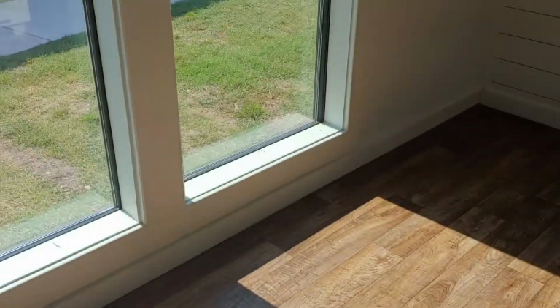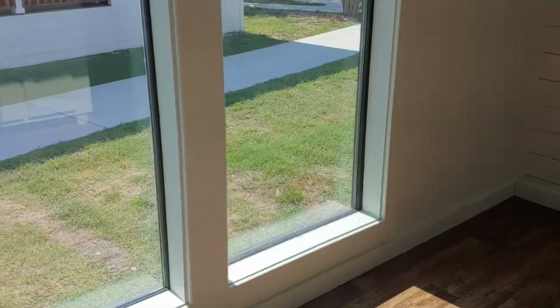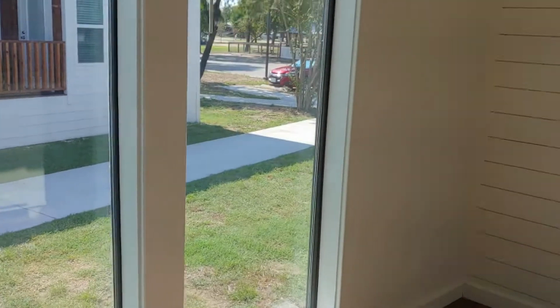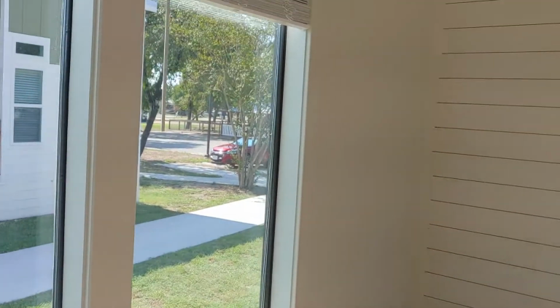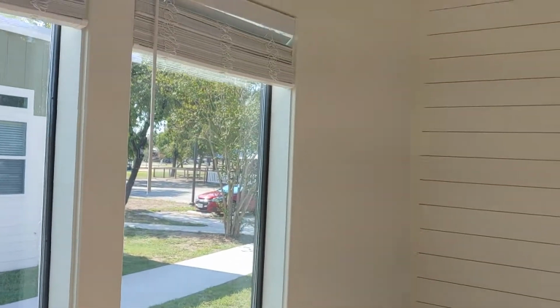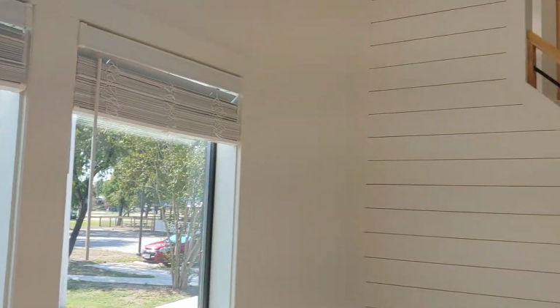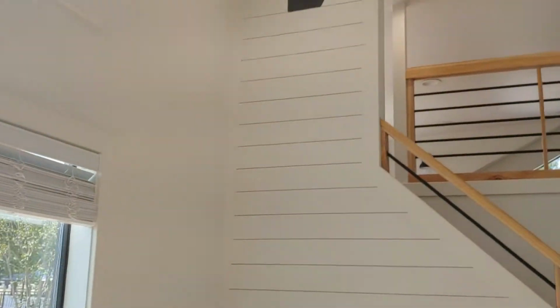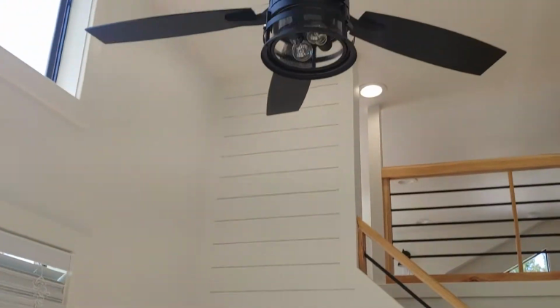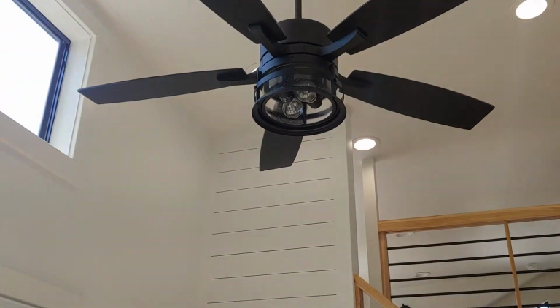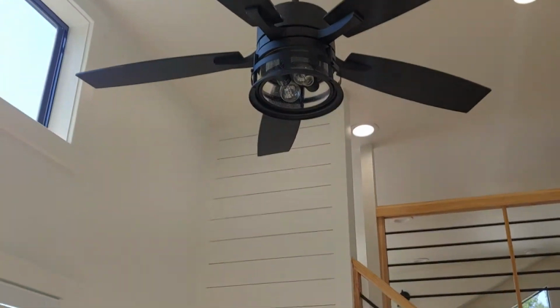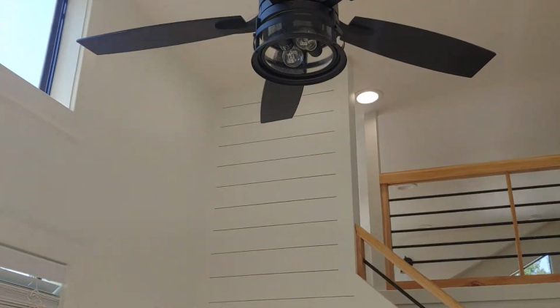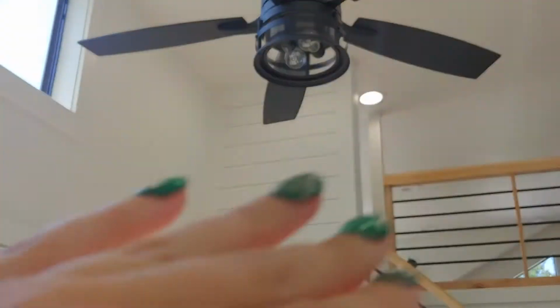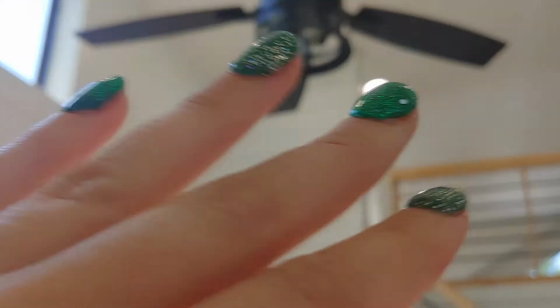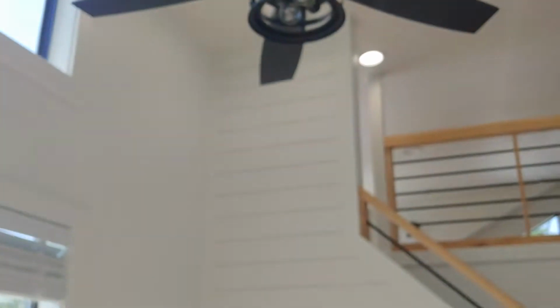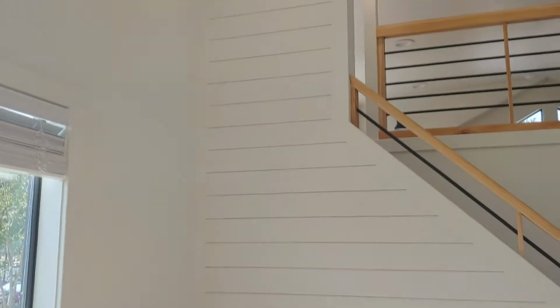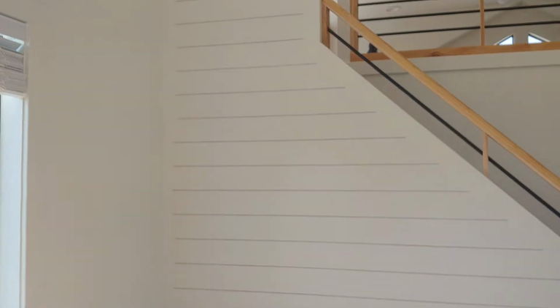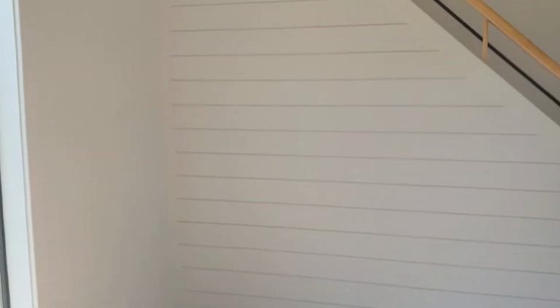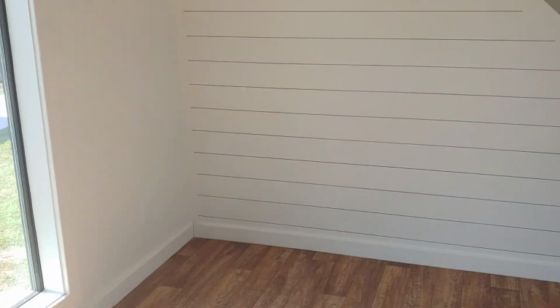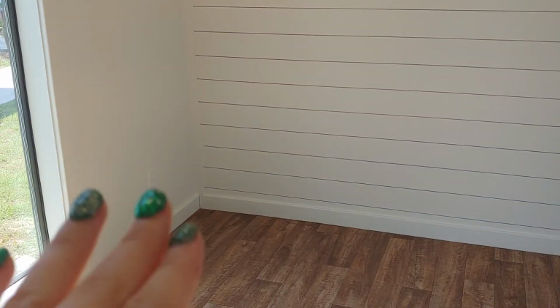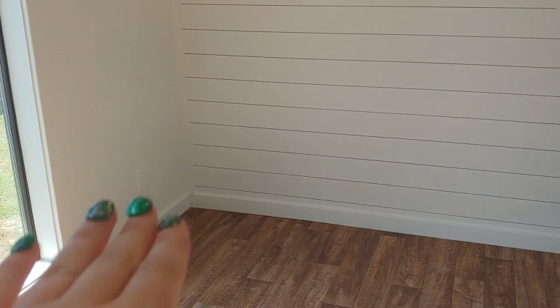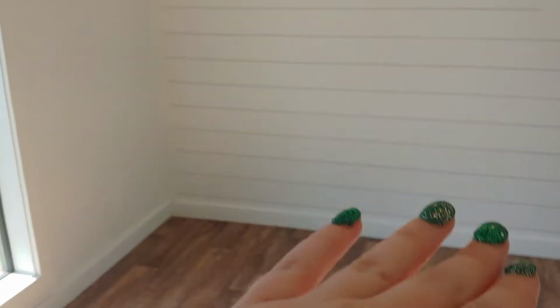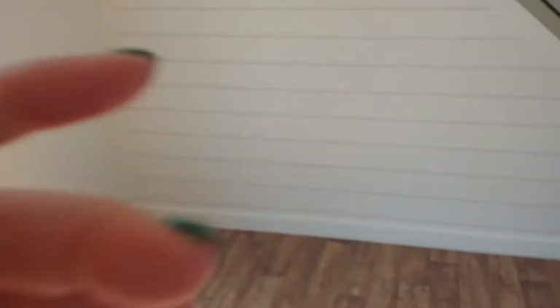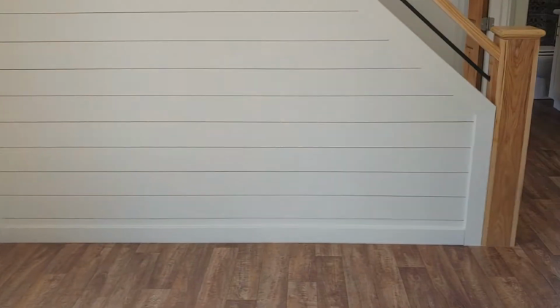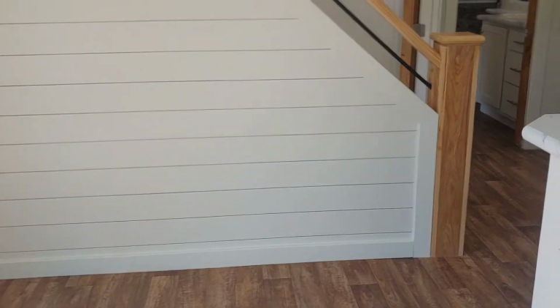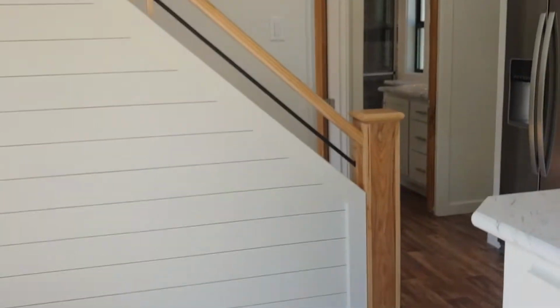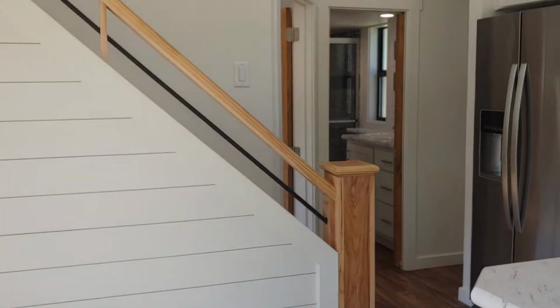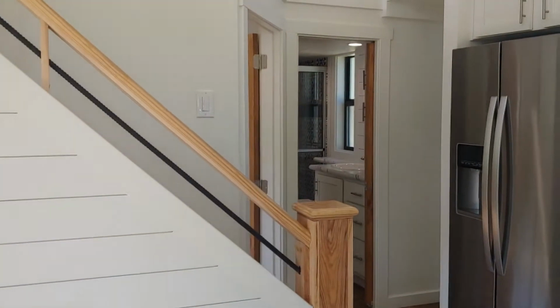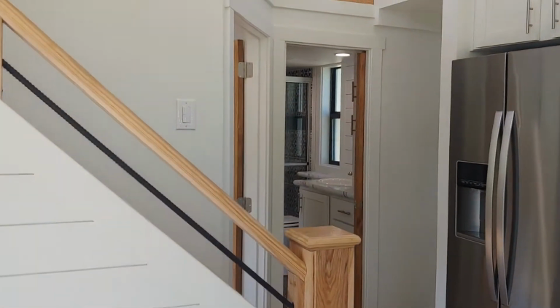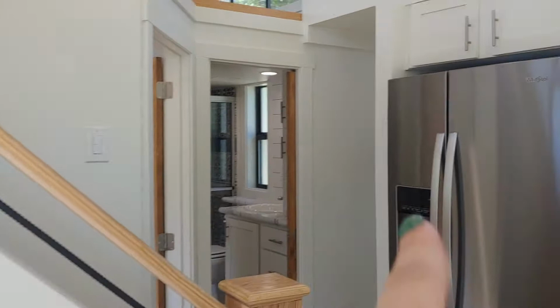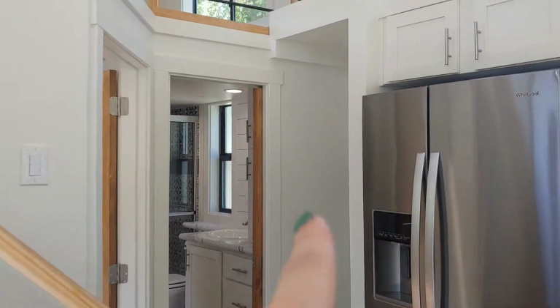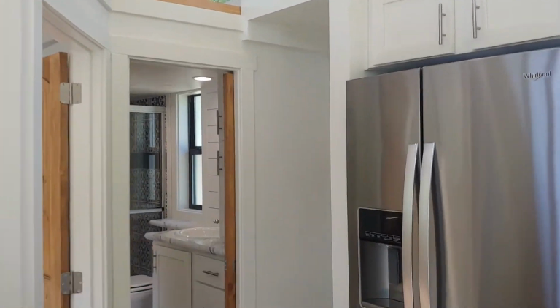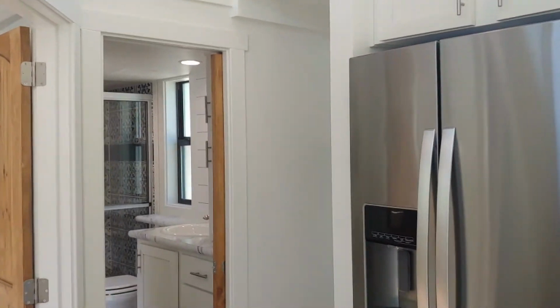These windows are beautiful too — it really adds a lot of natural light to the space. Love the fan fixture.